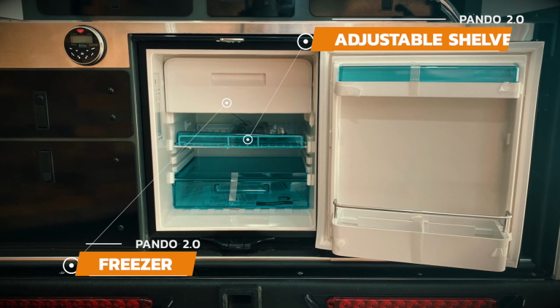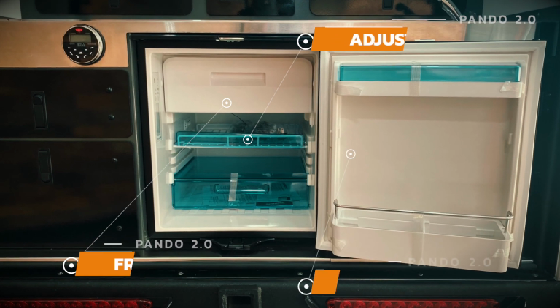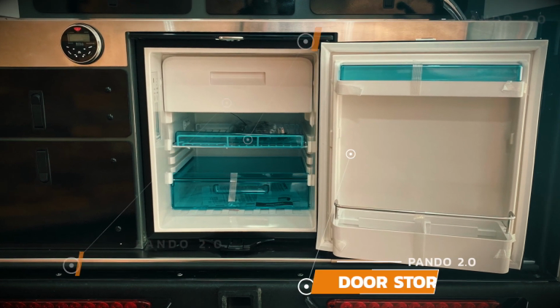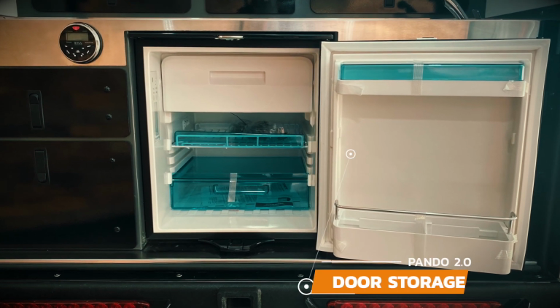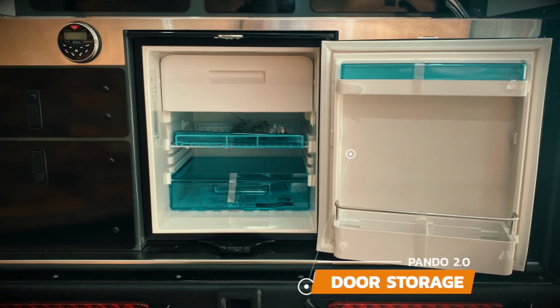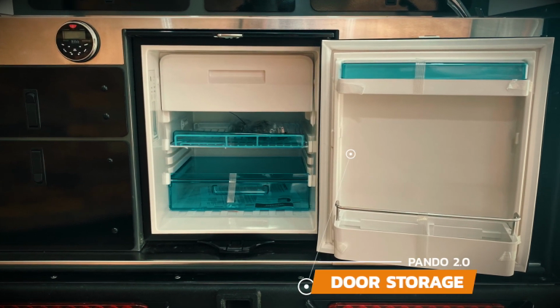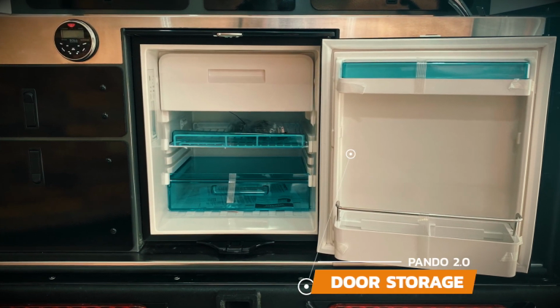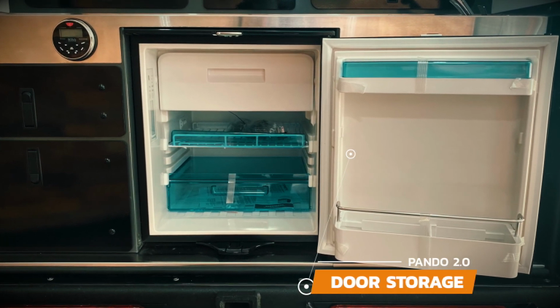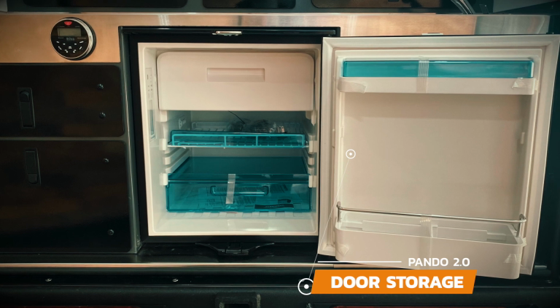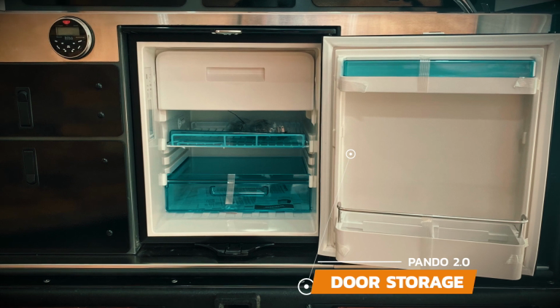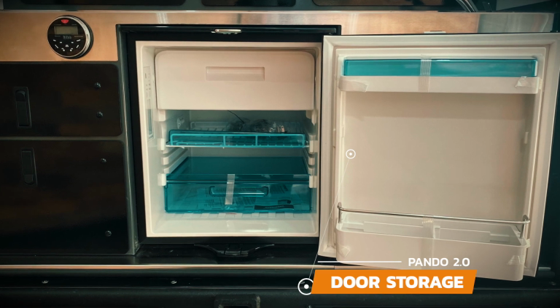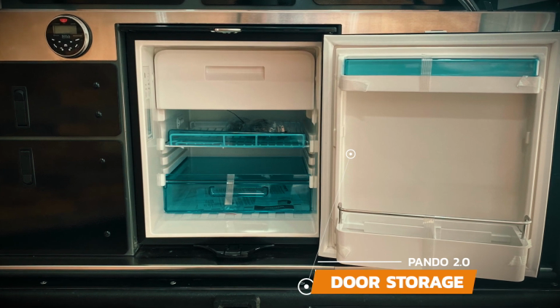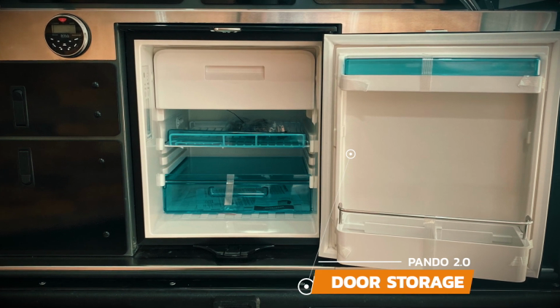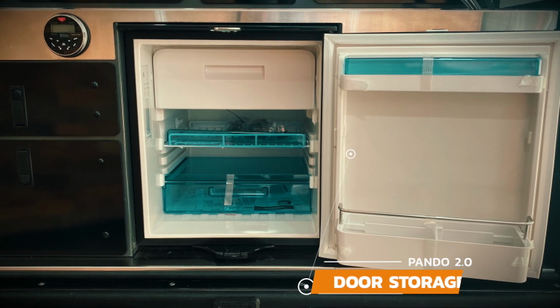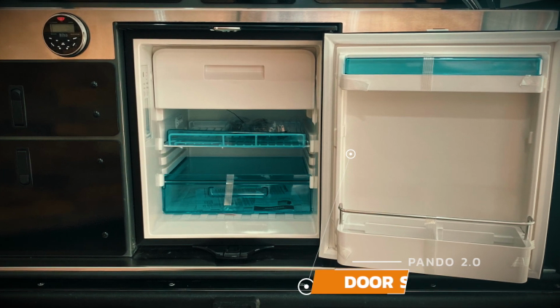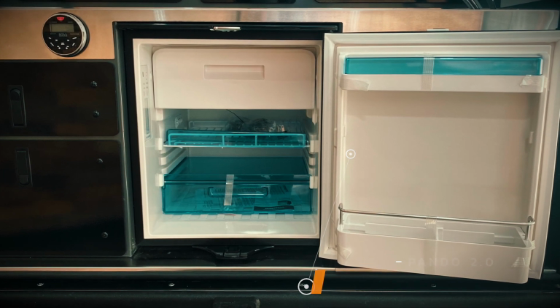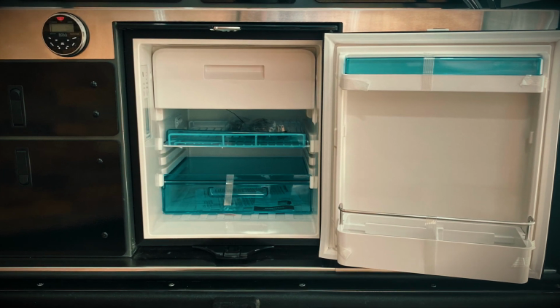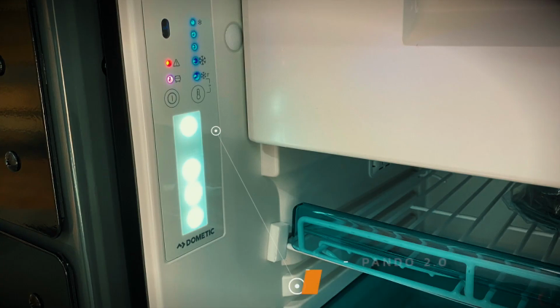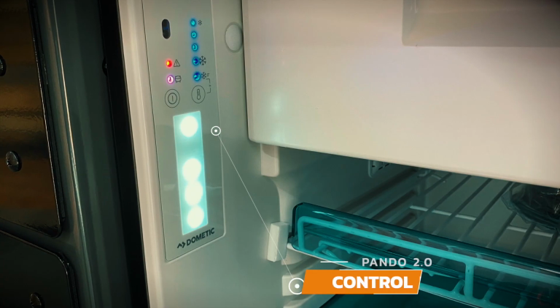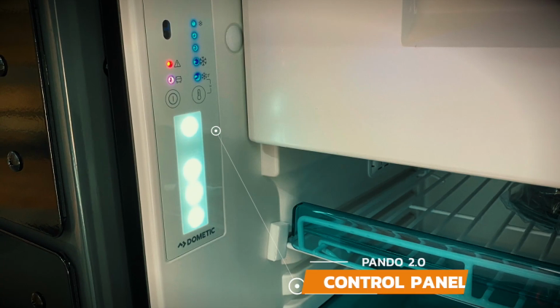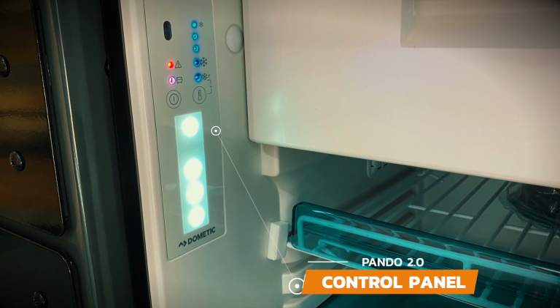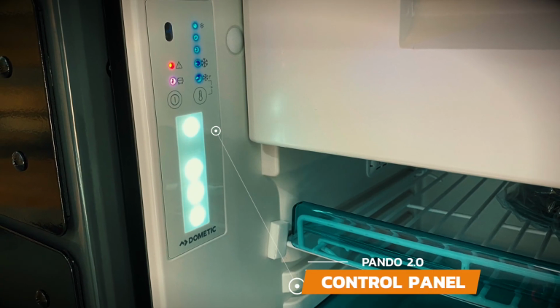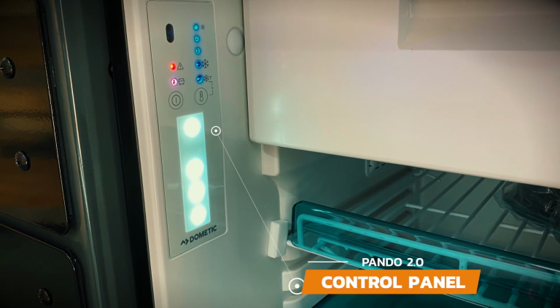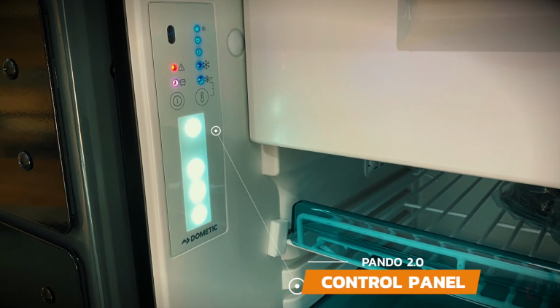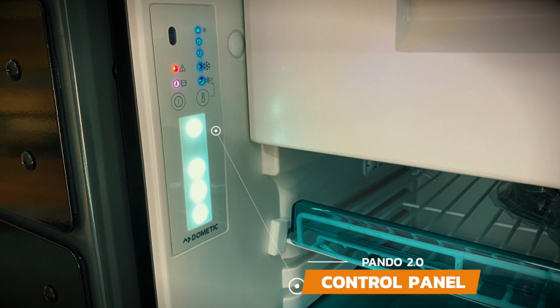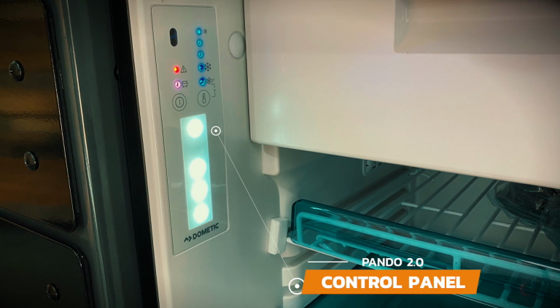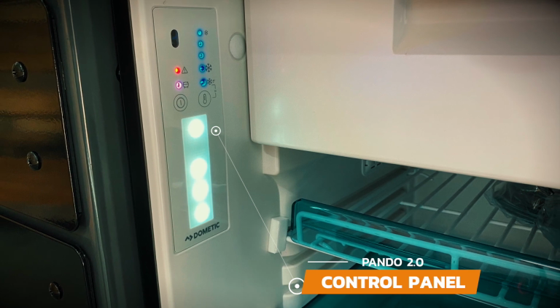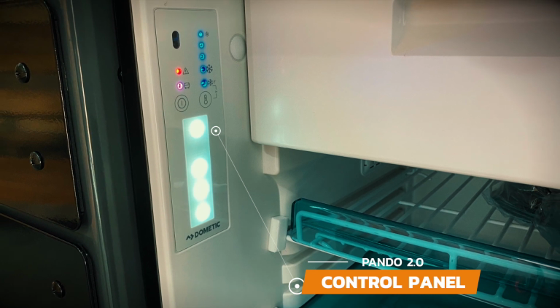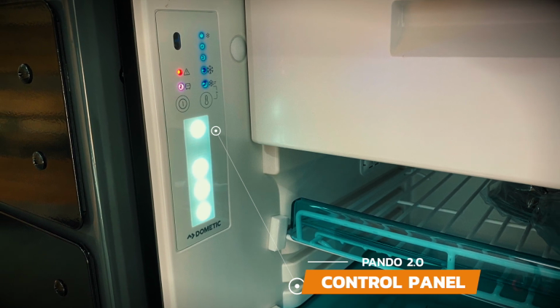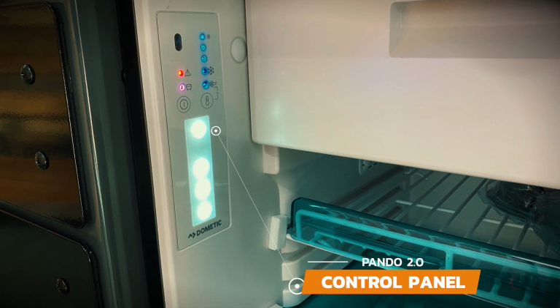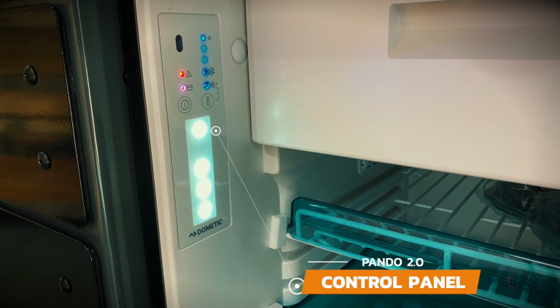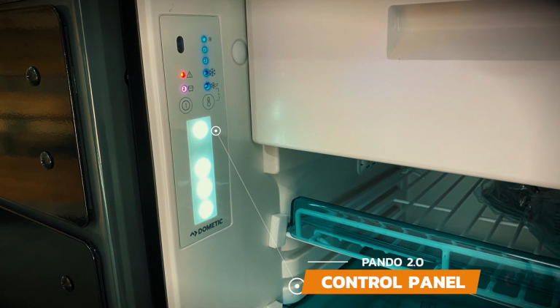The door has additional storage for items that you want to keep upright and easily accessible. There's a light and control panel to adjust the temperature of the fridge and freezer, located on the left side of the fridge.